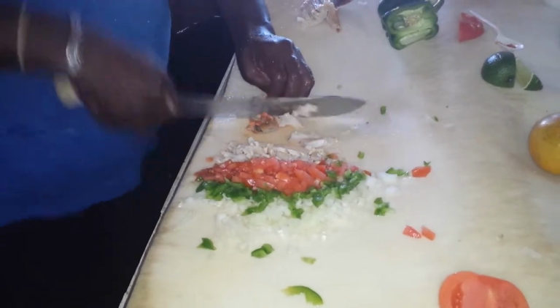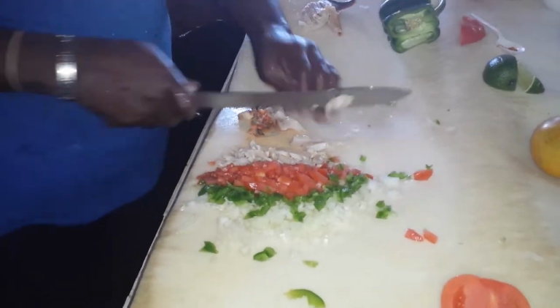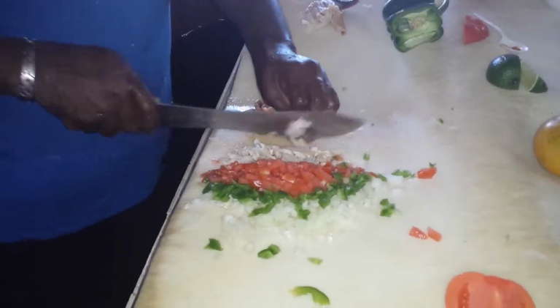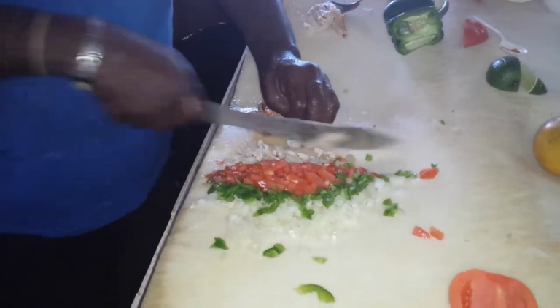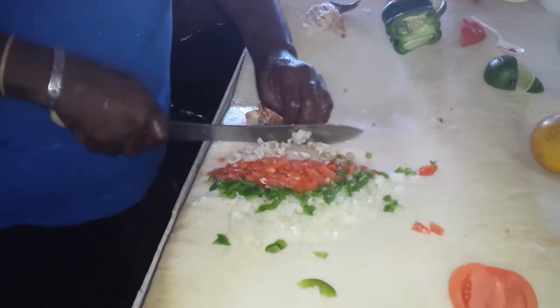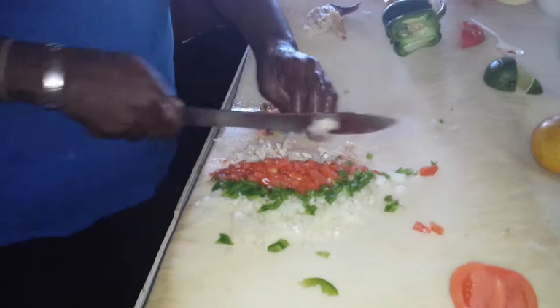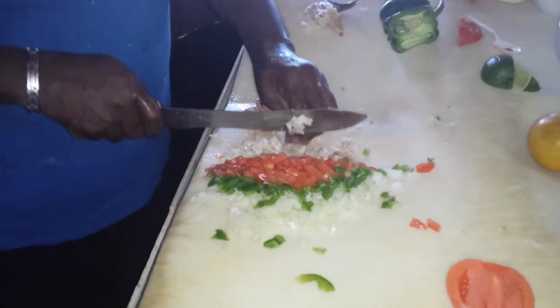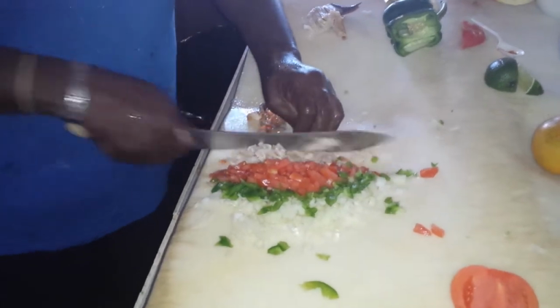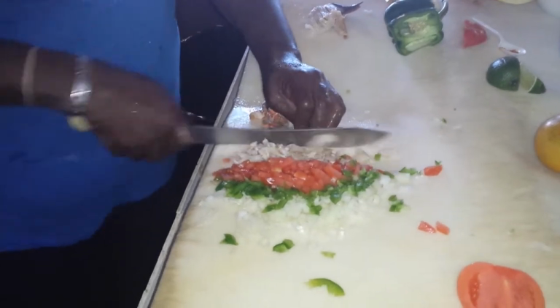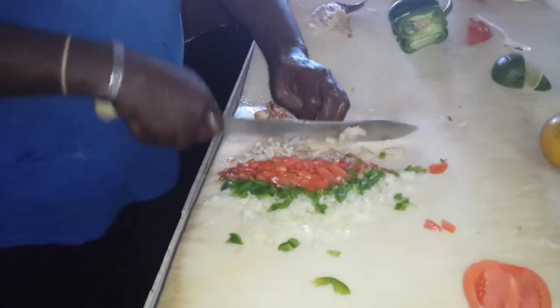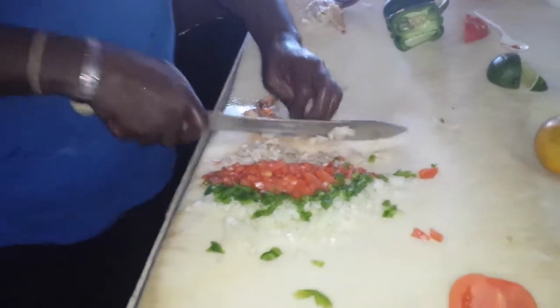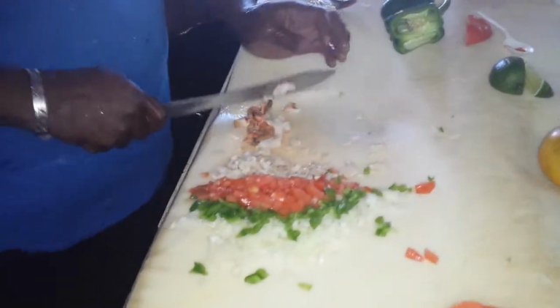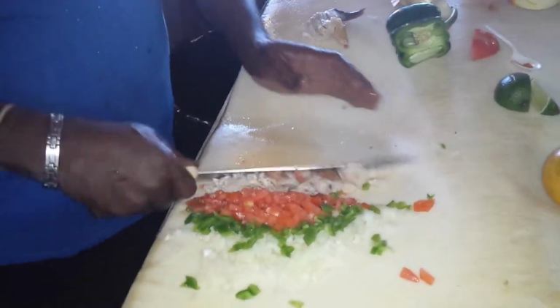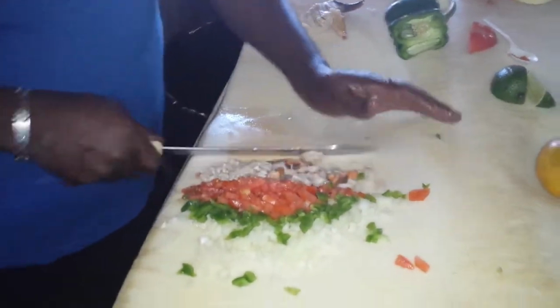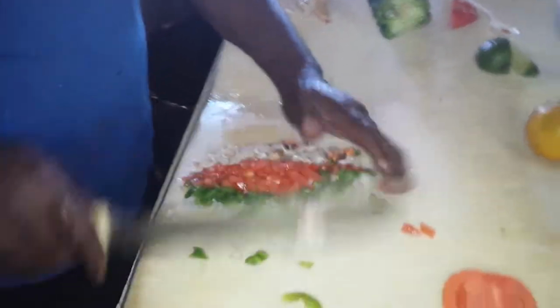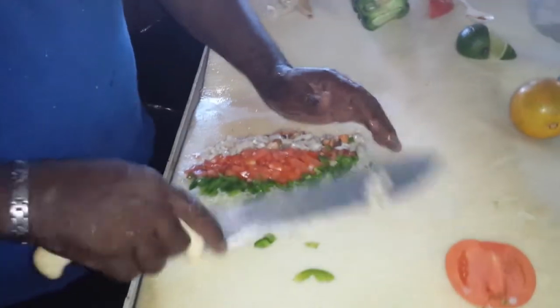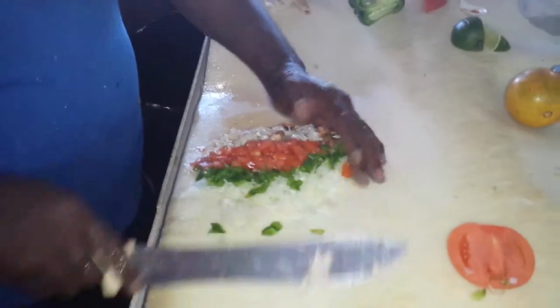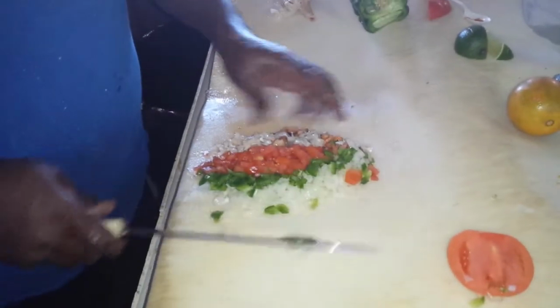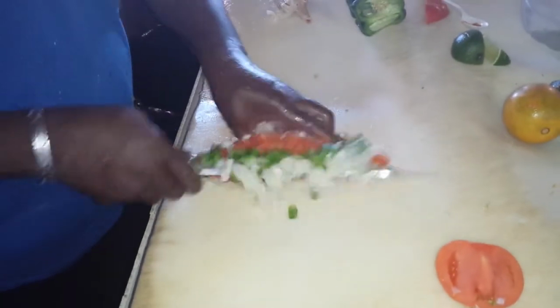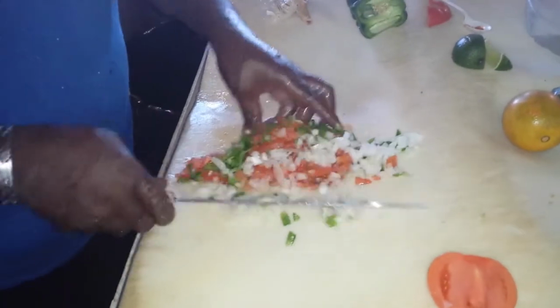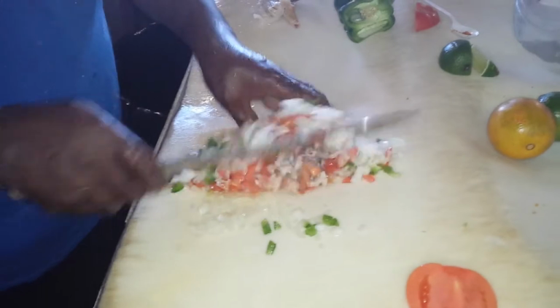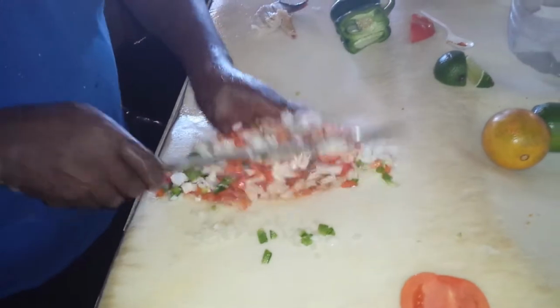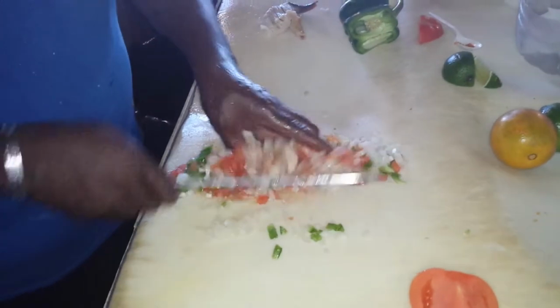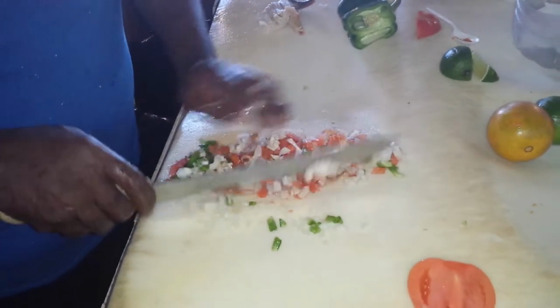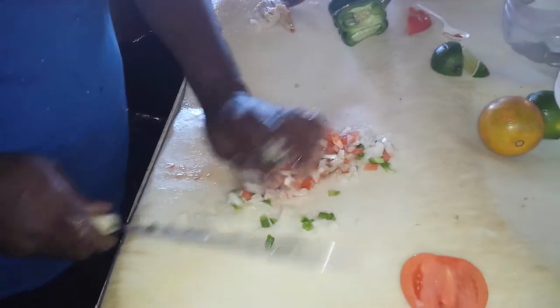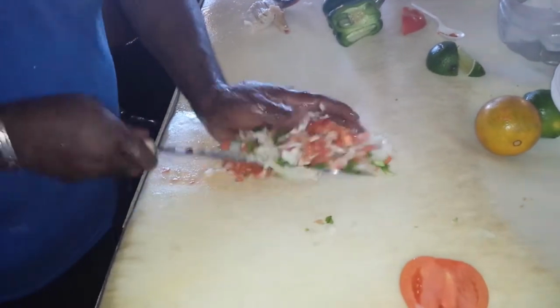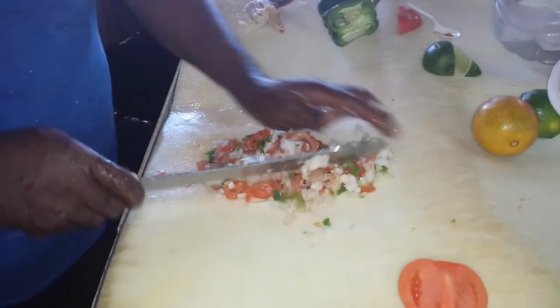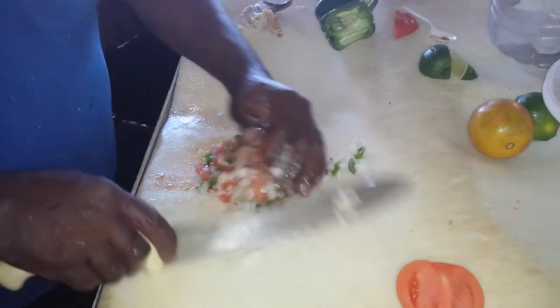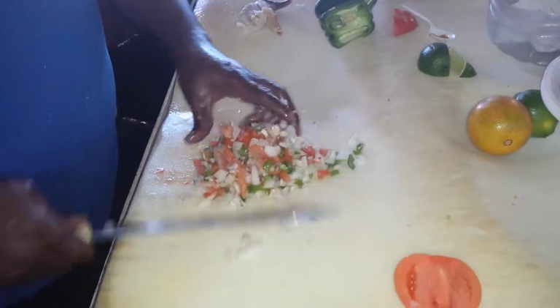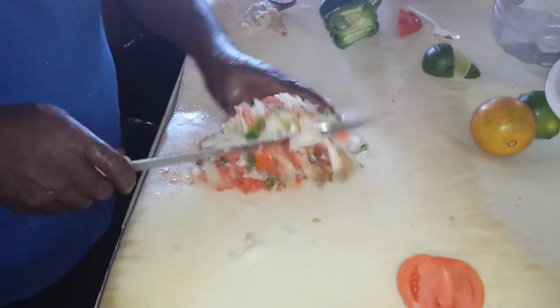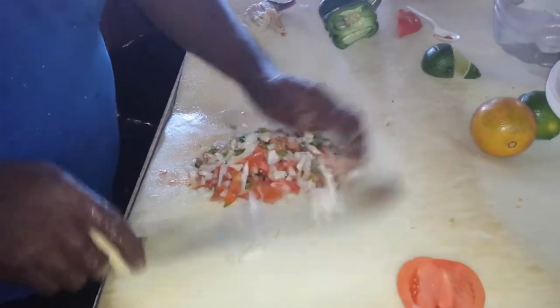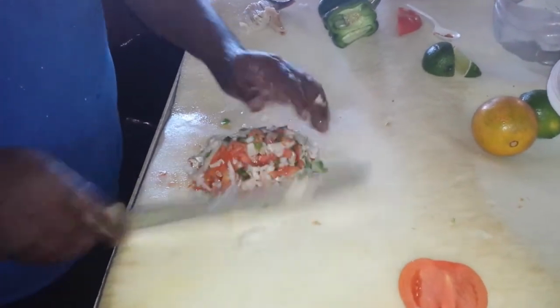How many of these do you sell a day? Is this the most popular? On a slow day, maybe 20. On a good day, you can sell up to 100 or more salads.